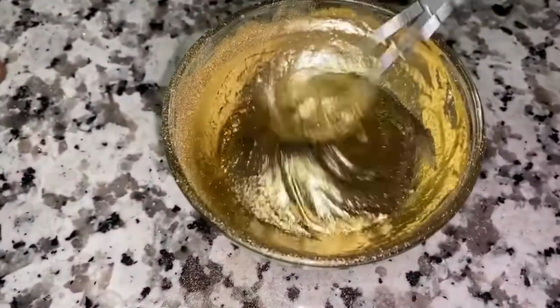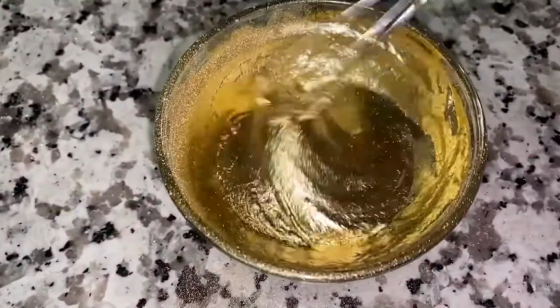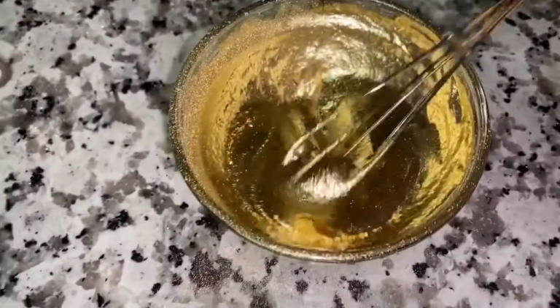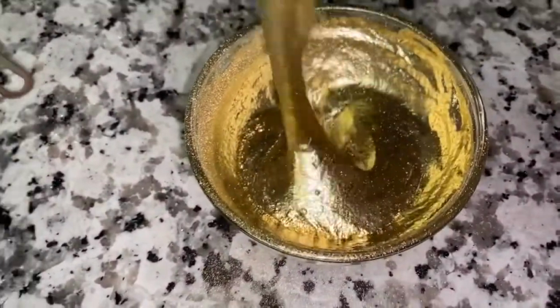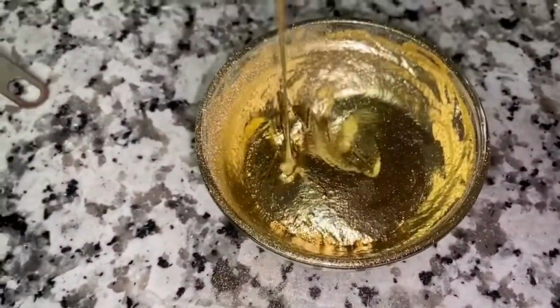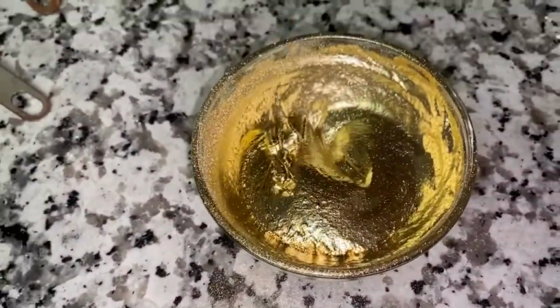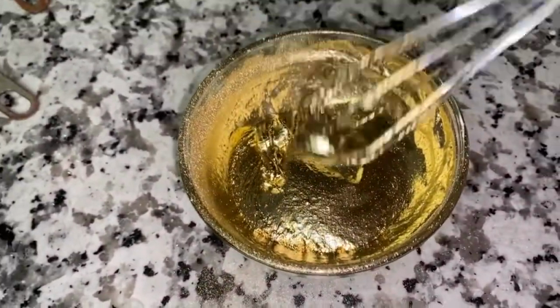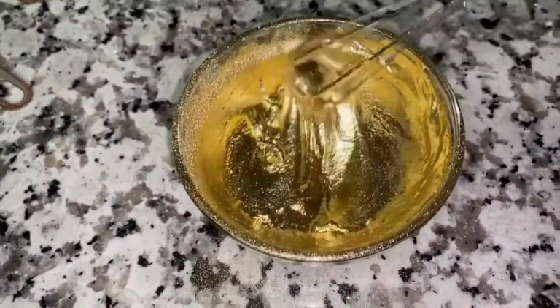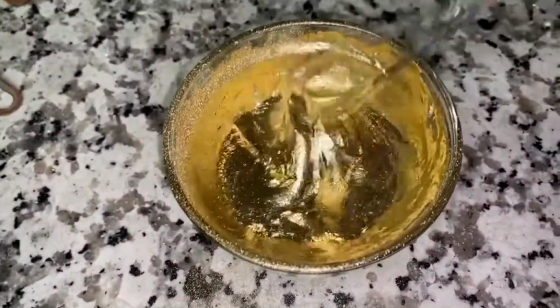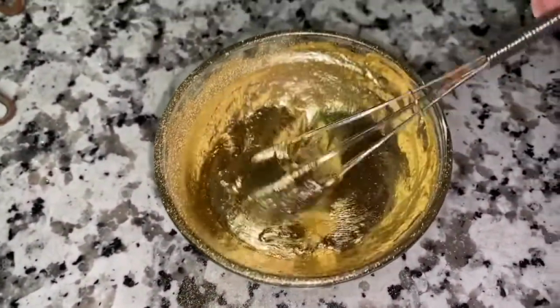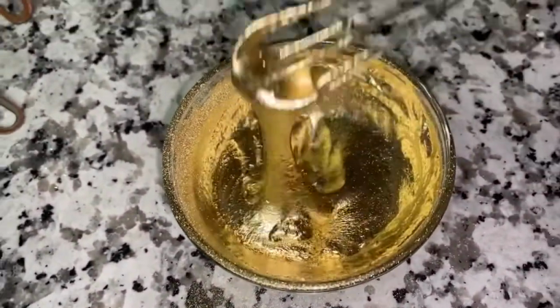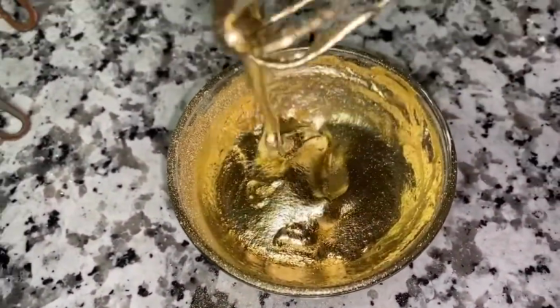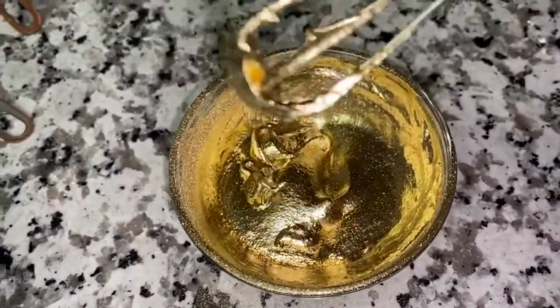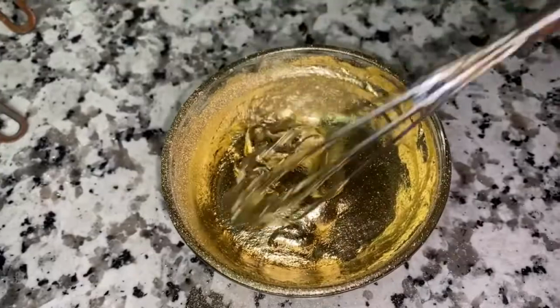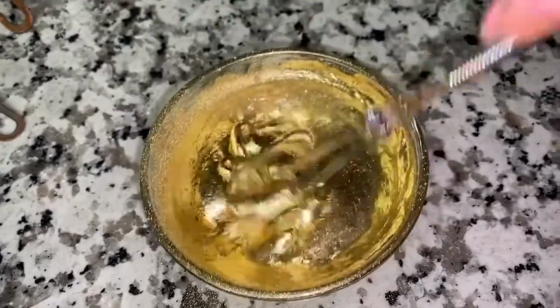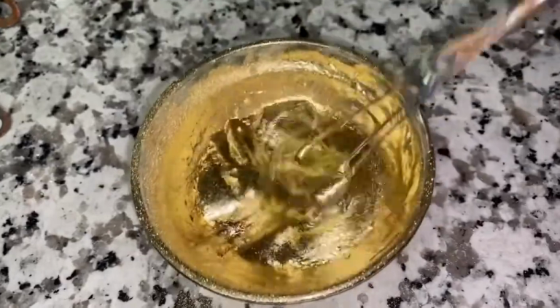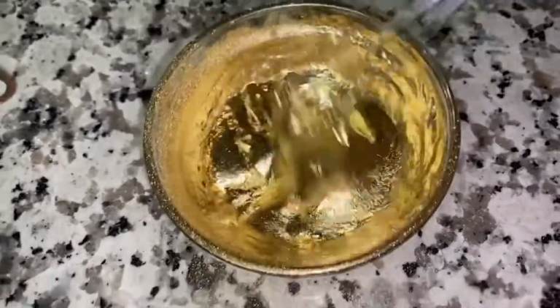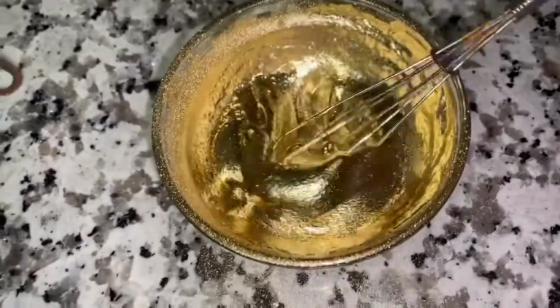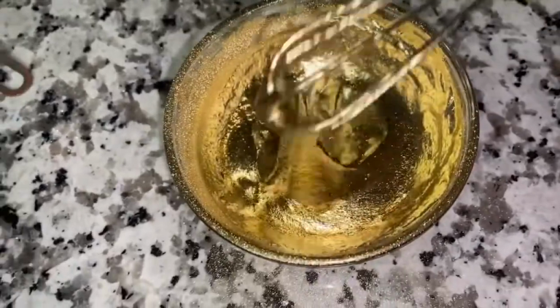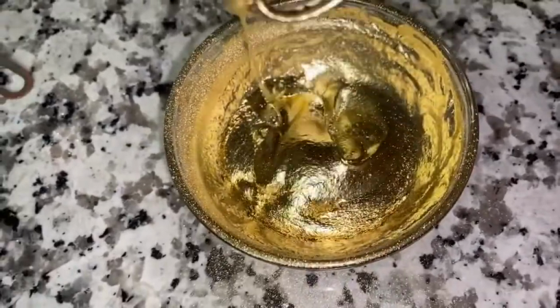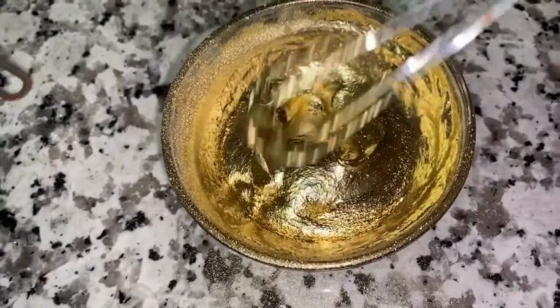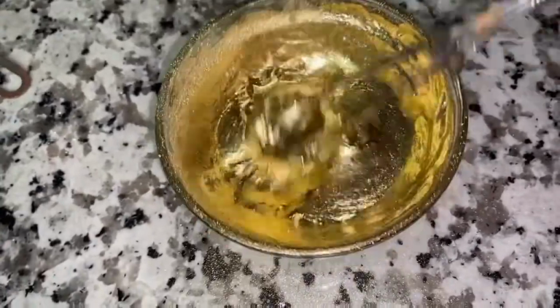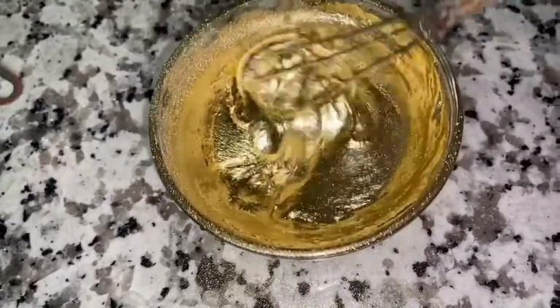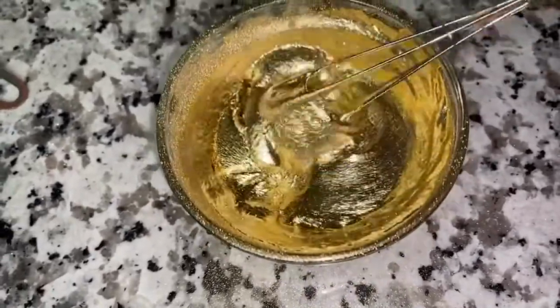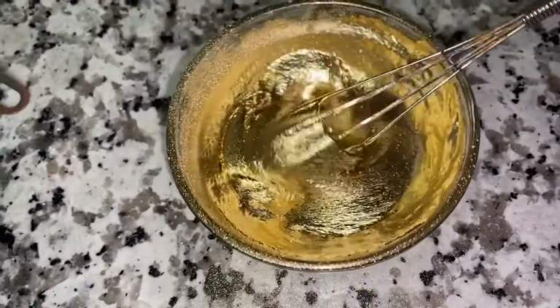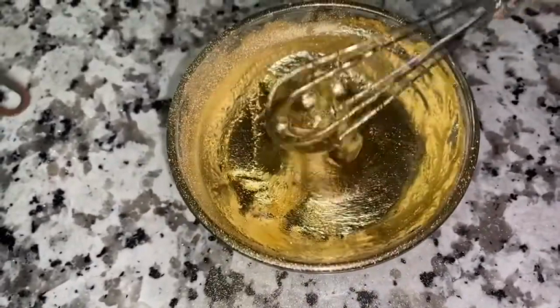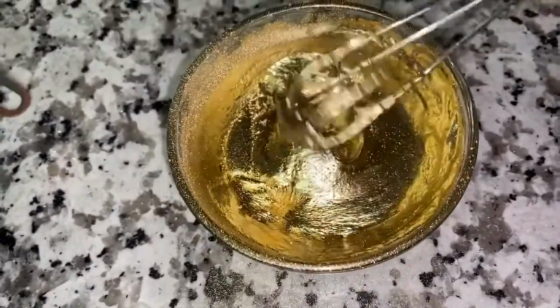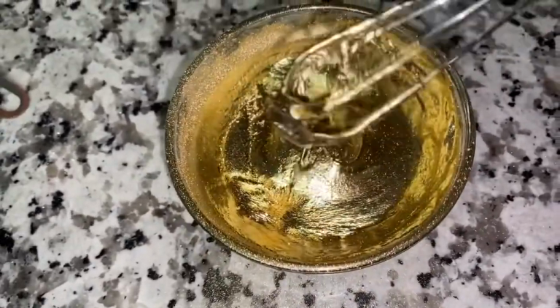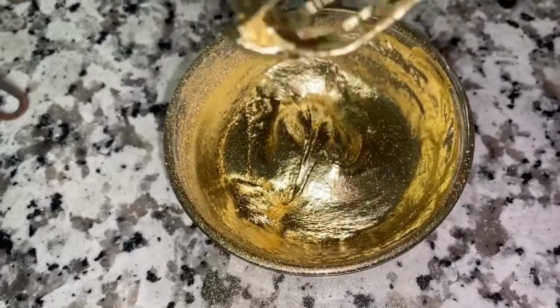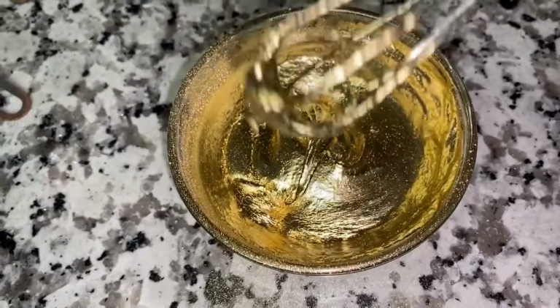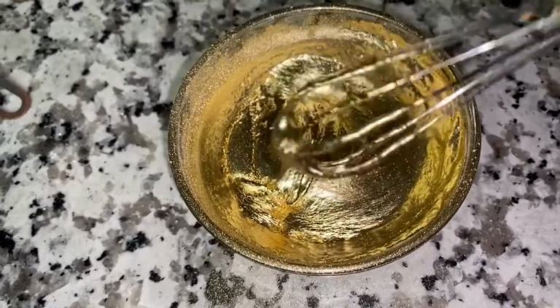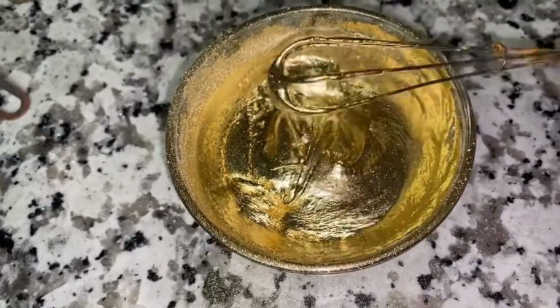You should end up with this consistency after you continue to mix it. If it's too thin, add a little more powdered sugar, or you can use a really small bit of cornstarch — just don't use too much cornstarch though.